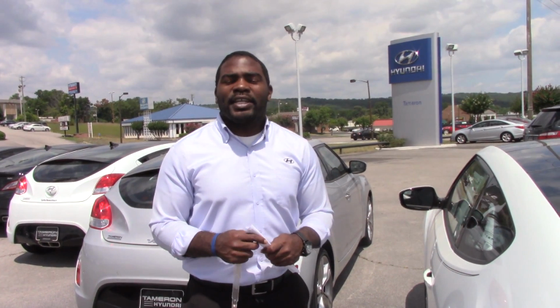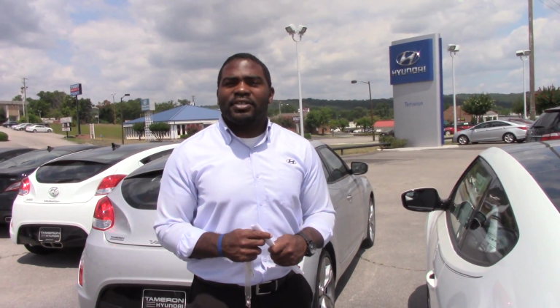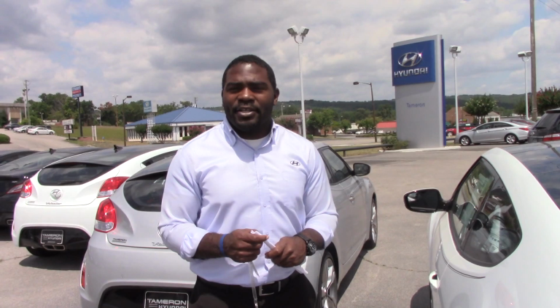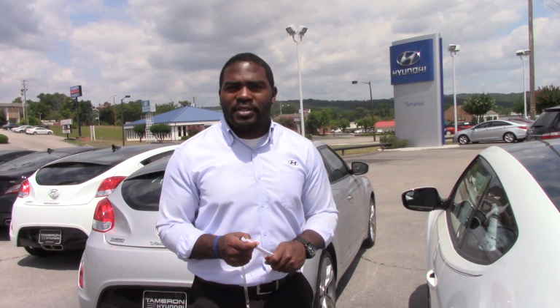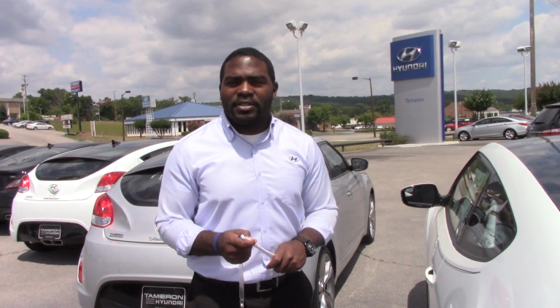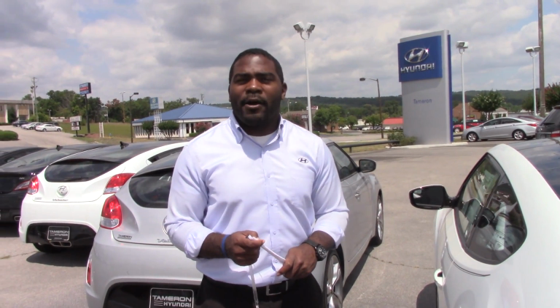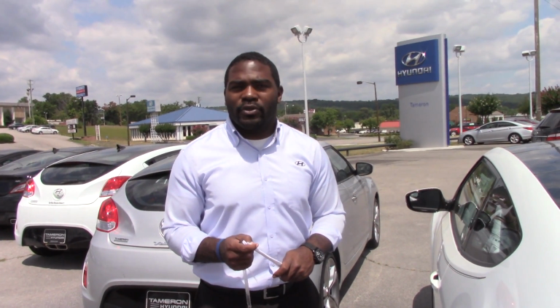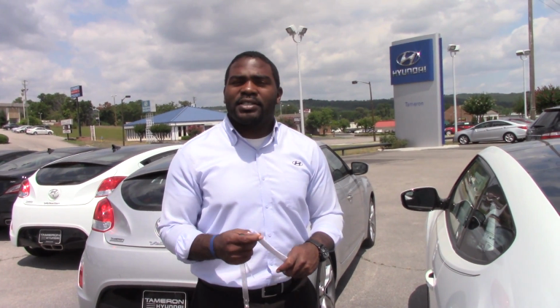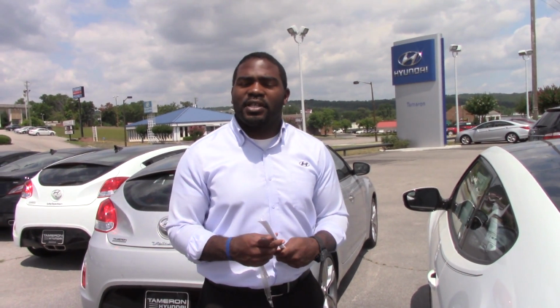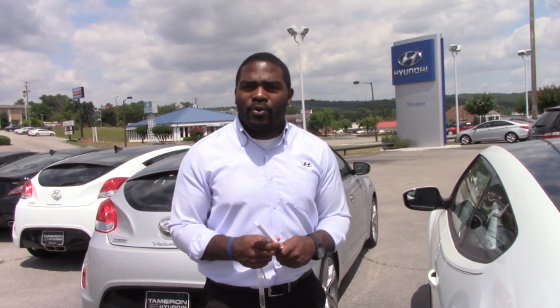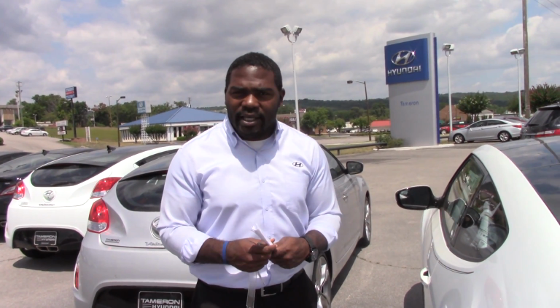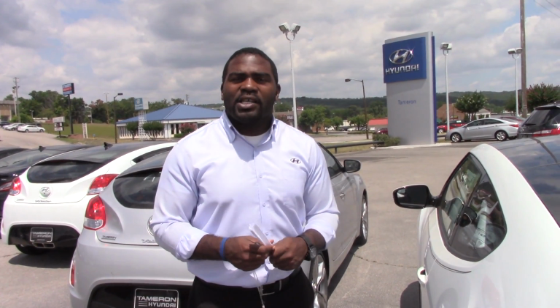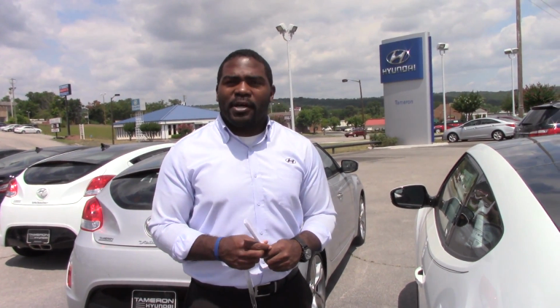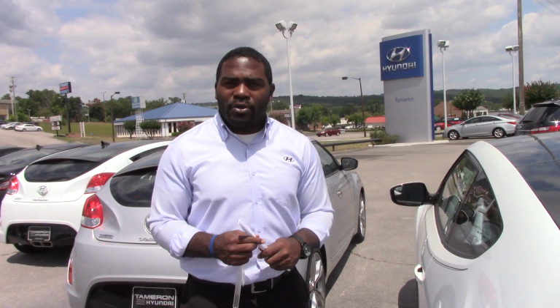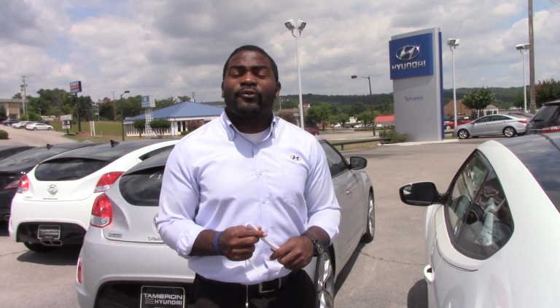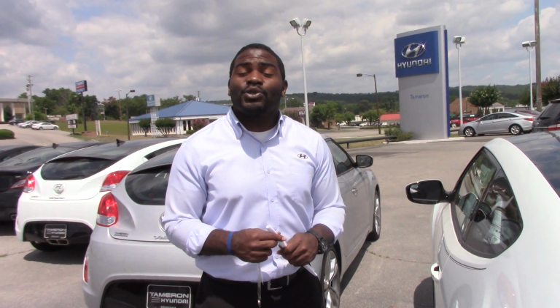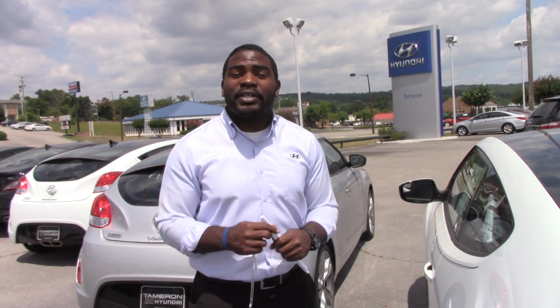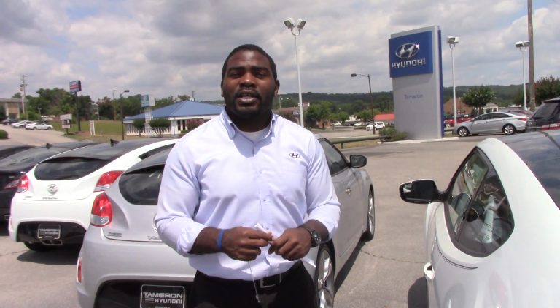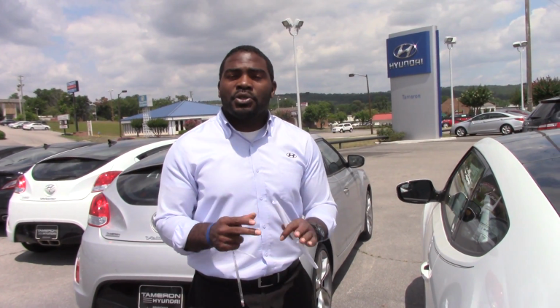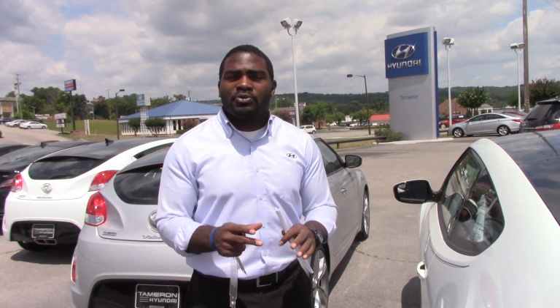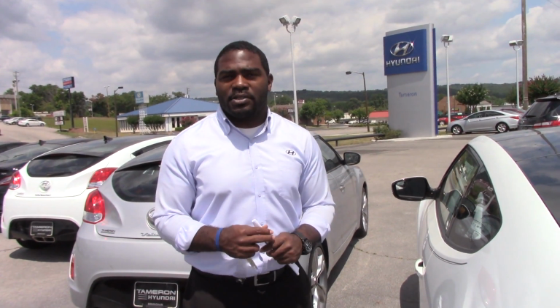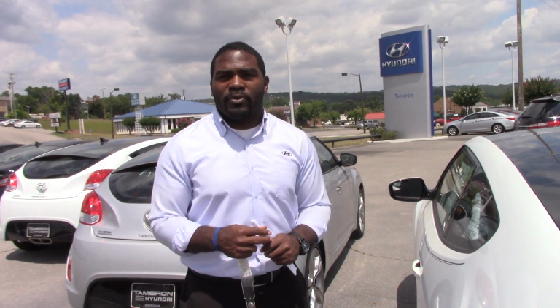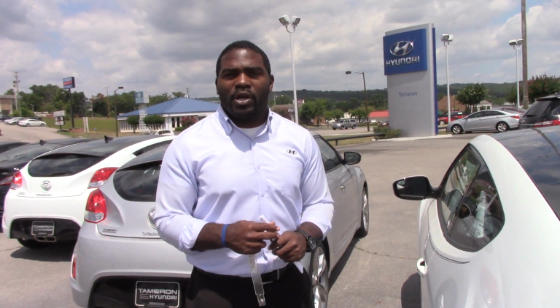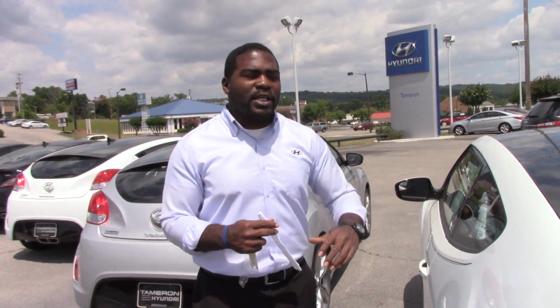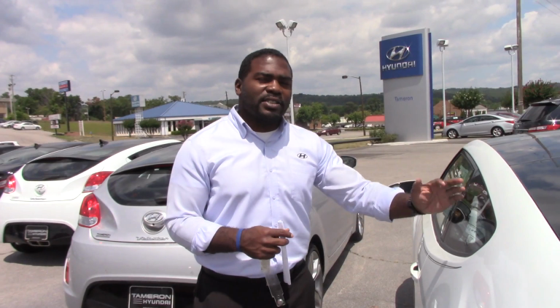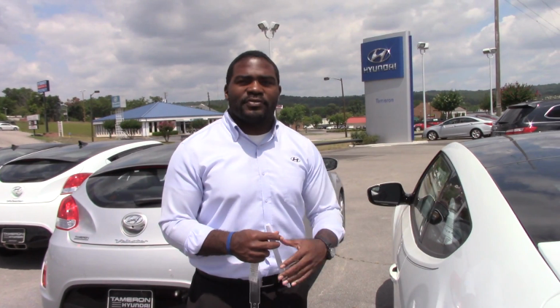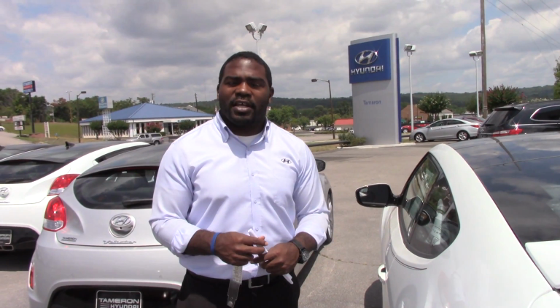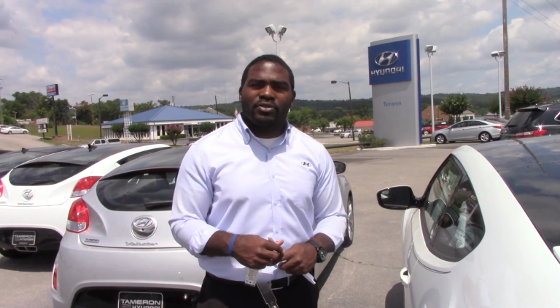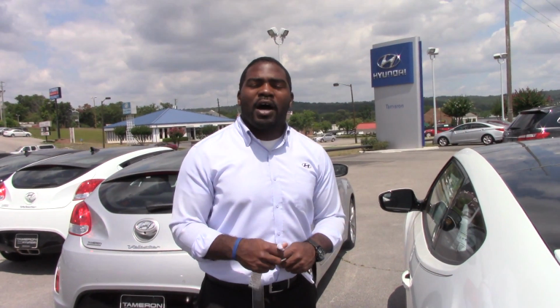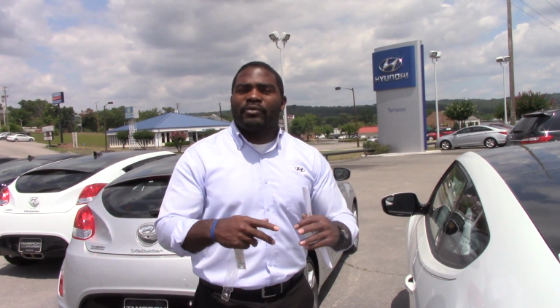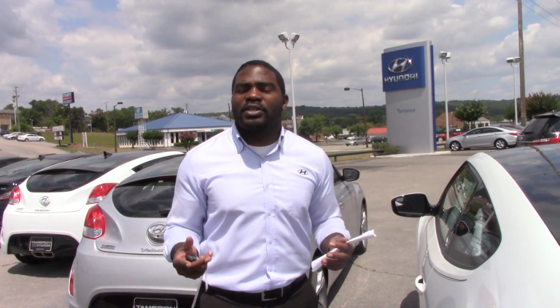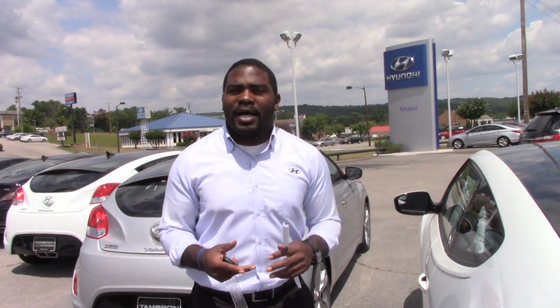You also get a standard 10-year, 100,000-mile powertrain warranty — and this dealership, Tamron Hyundai, is going to double that for you at no charge: 20 years and 200,000 miles of powertrain warranty. And that applies not just to this Veloster I showed you, but every Veloster here on the lot.